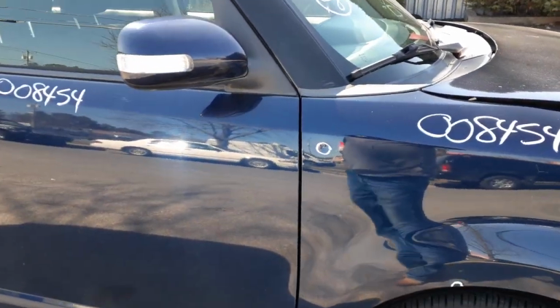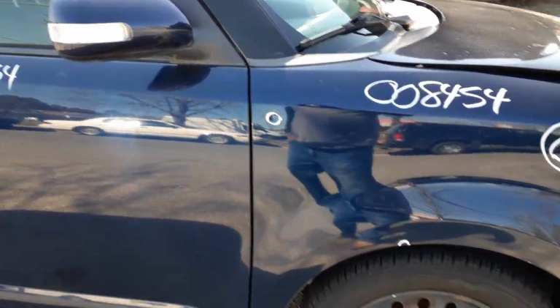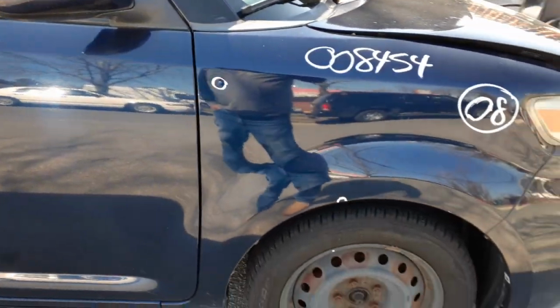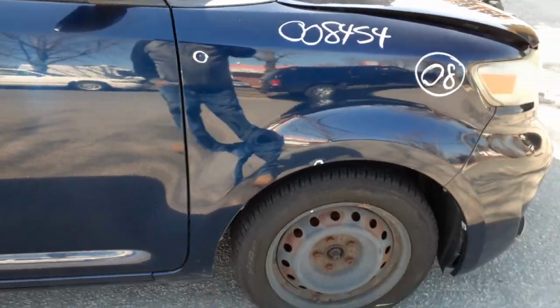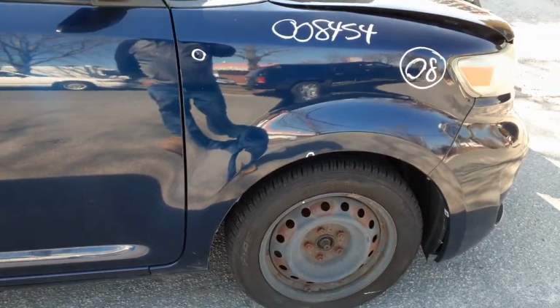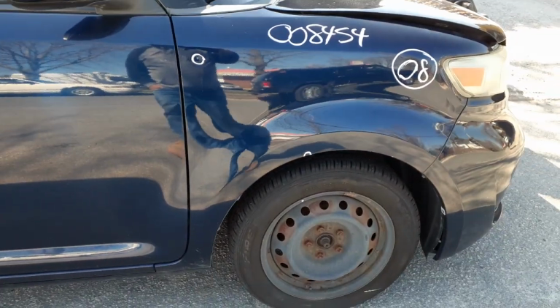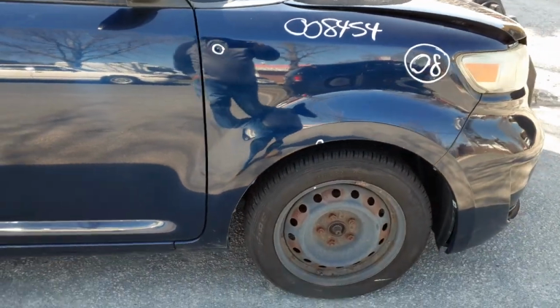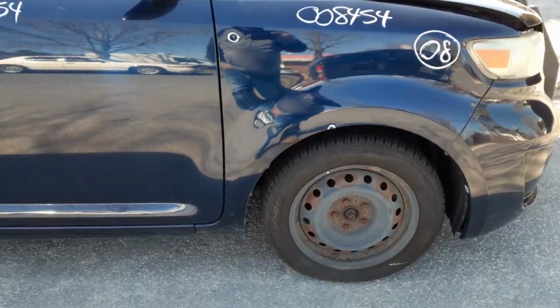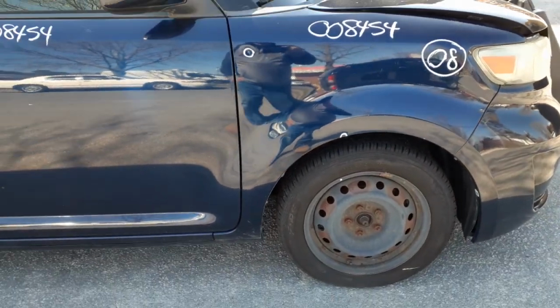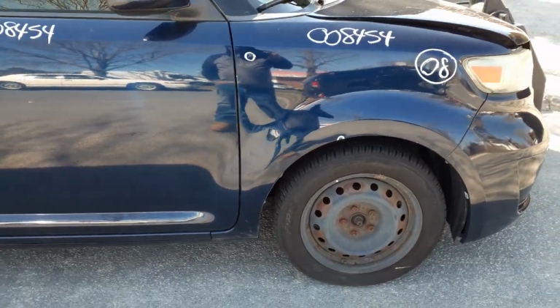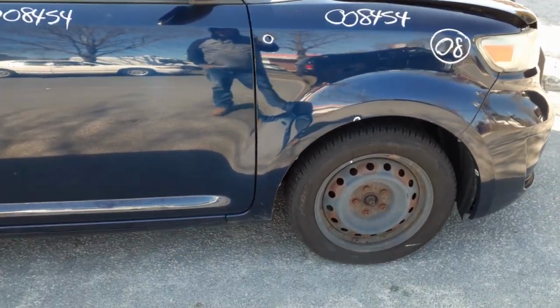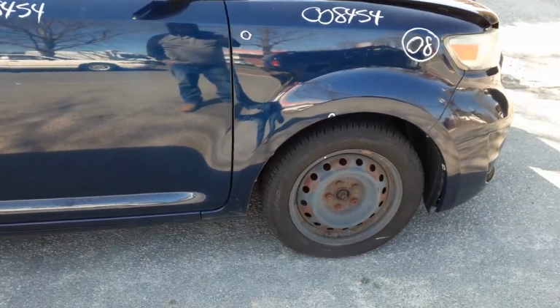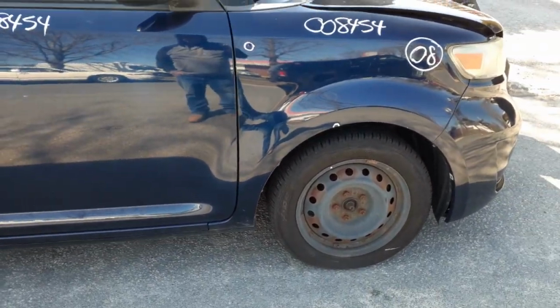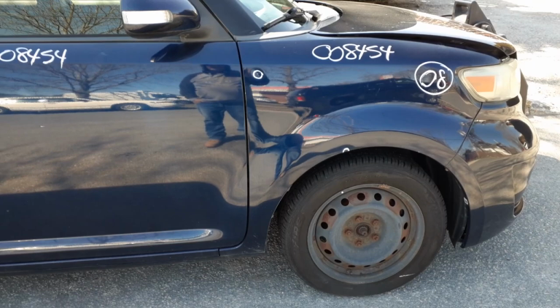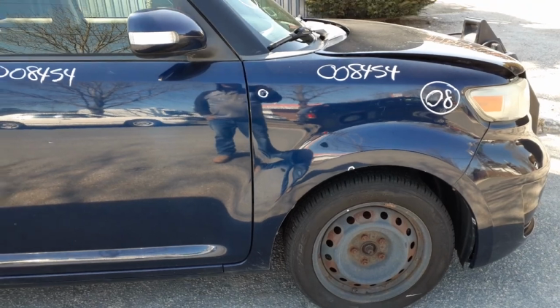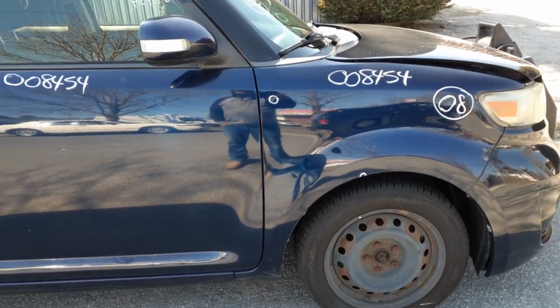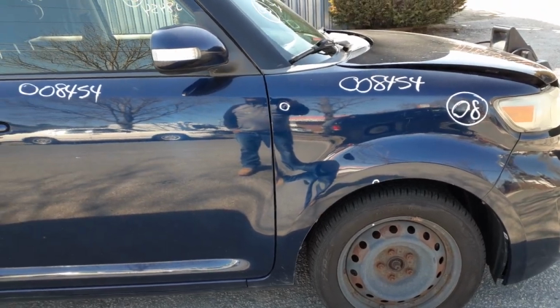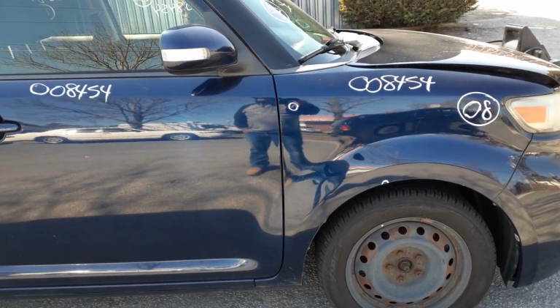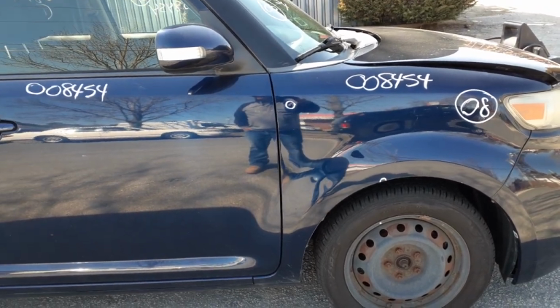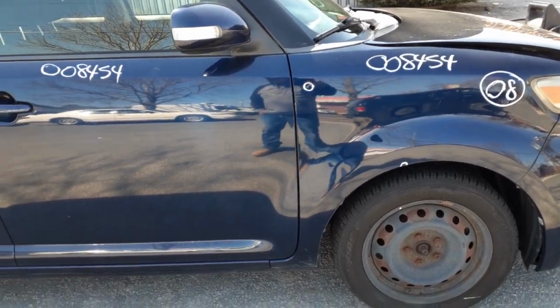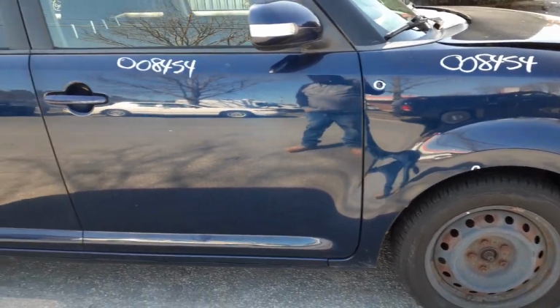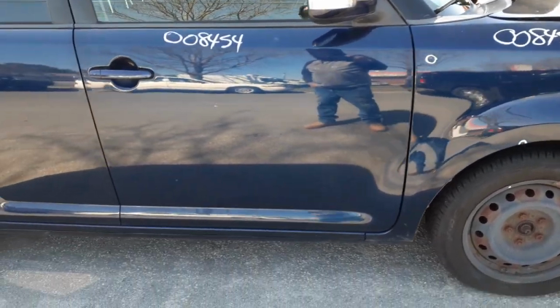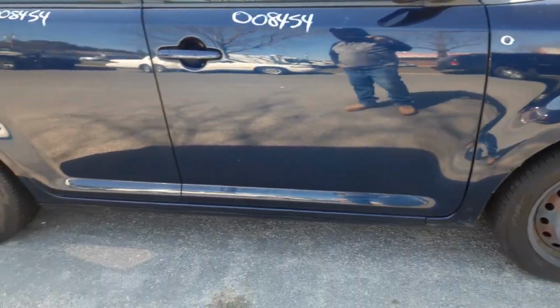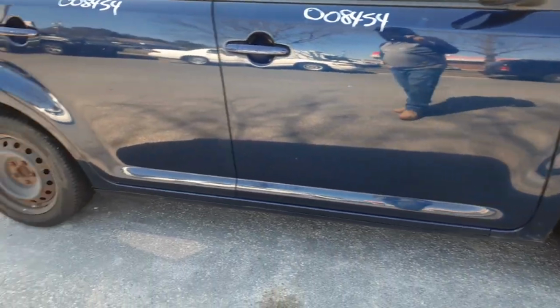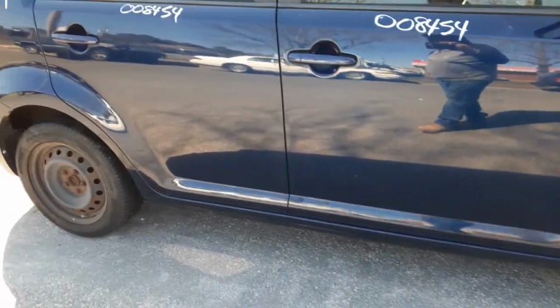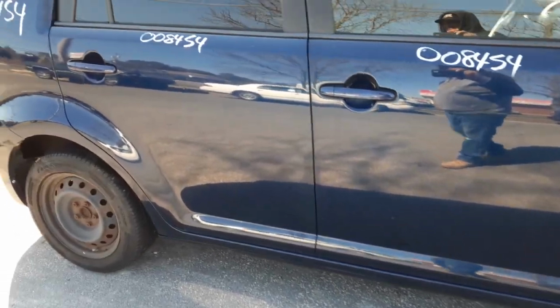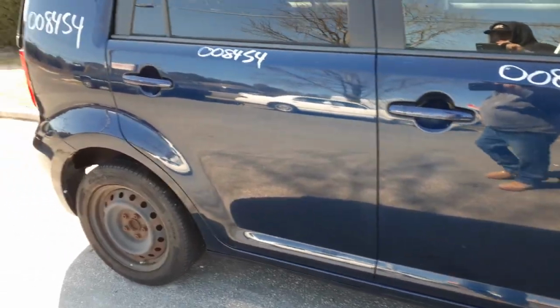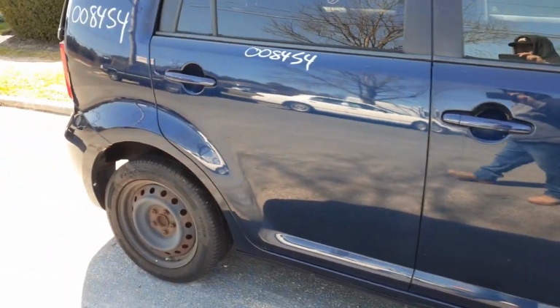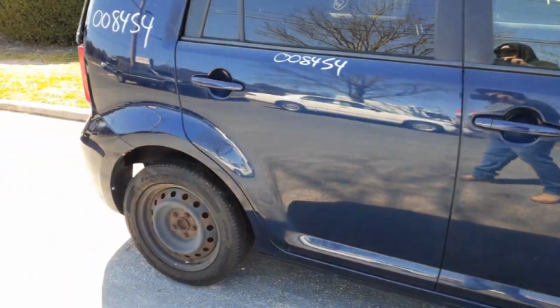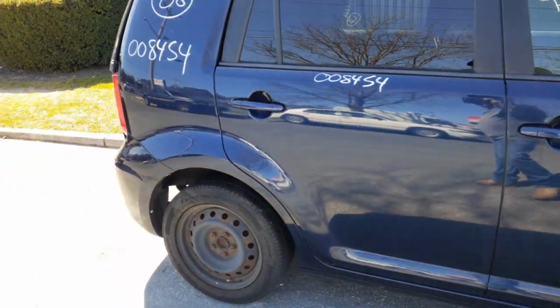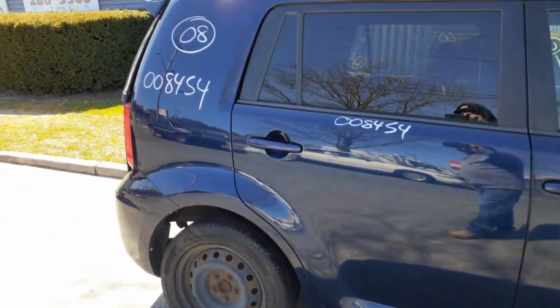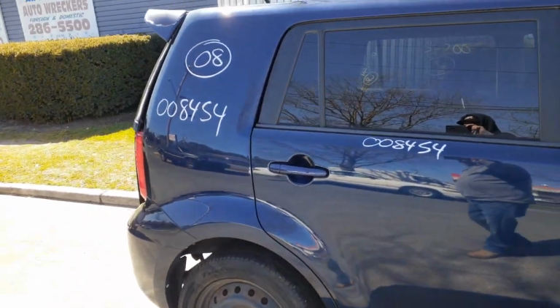You got left and right front suspensions — complete, axles are good. 2.4 automatic which is being driven. Got a right side quarter.